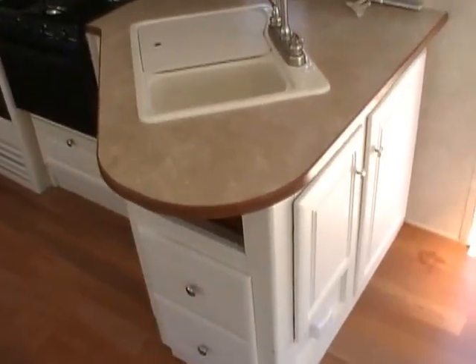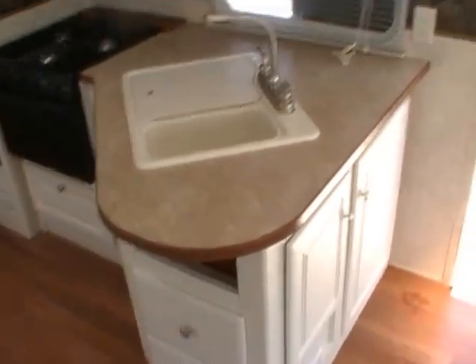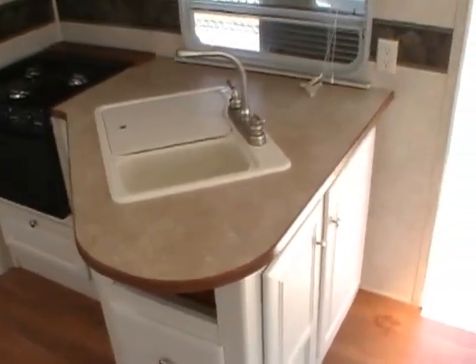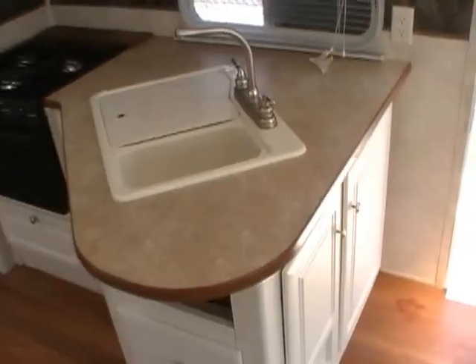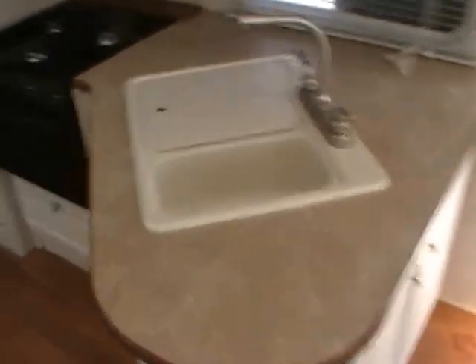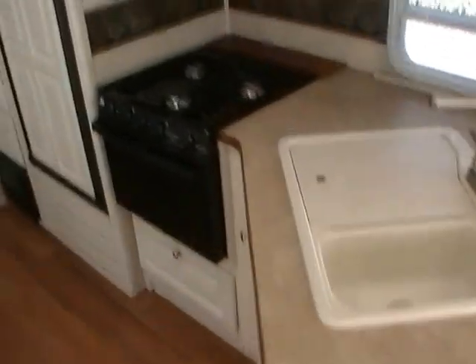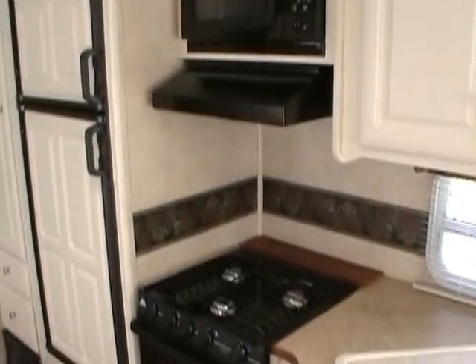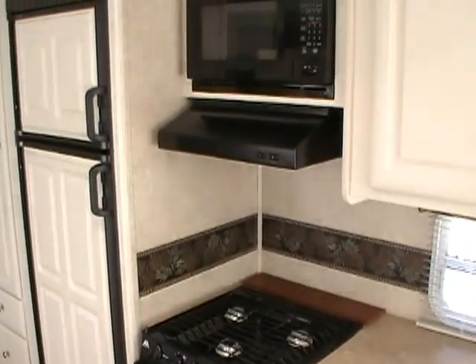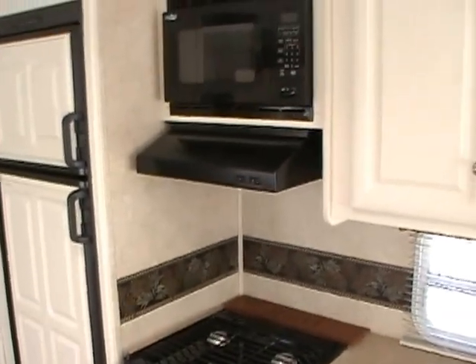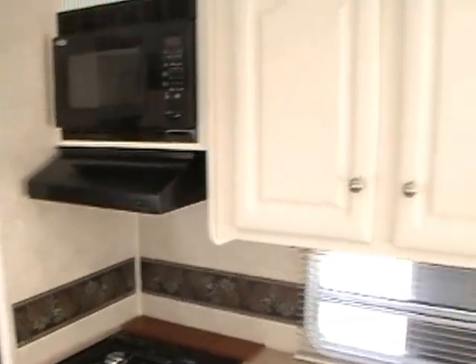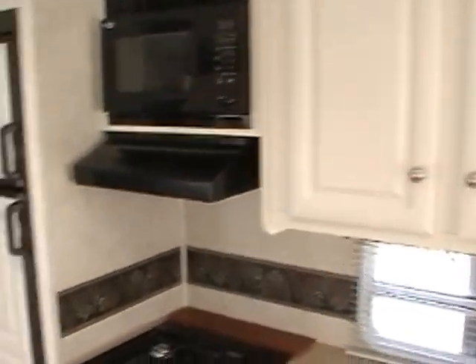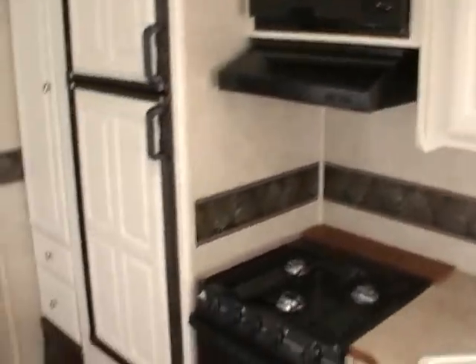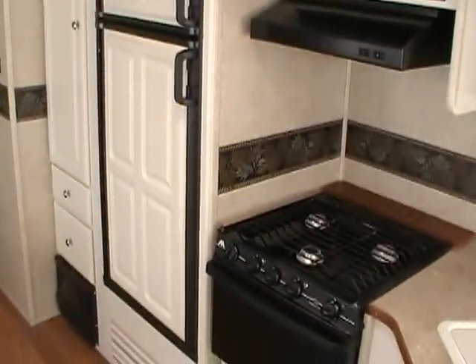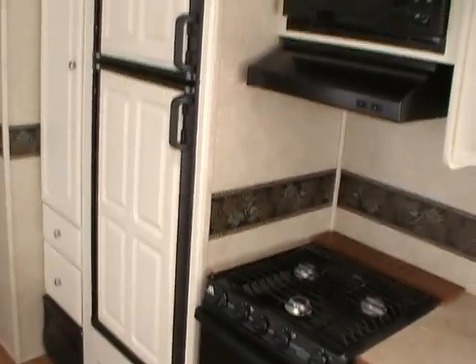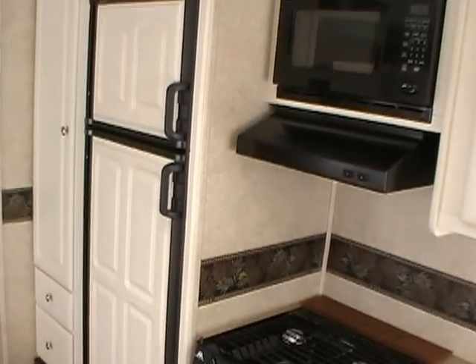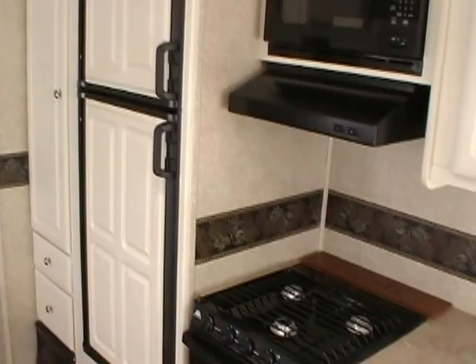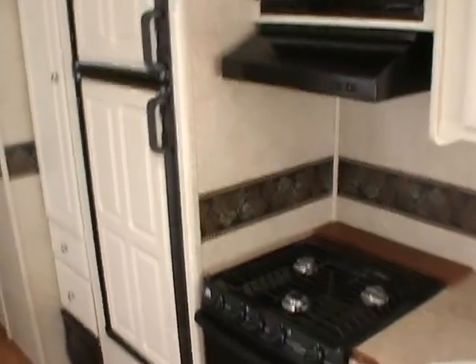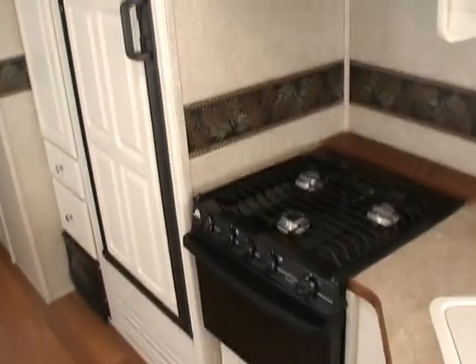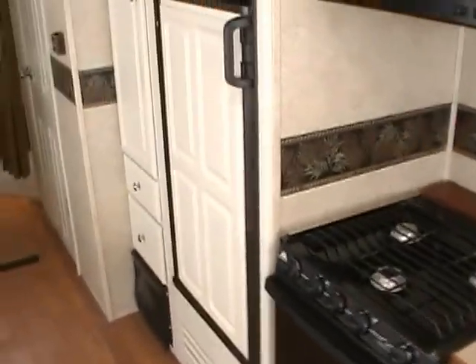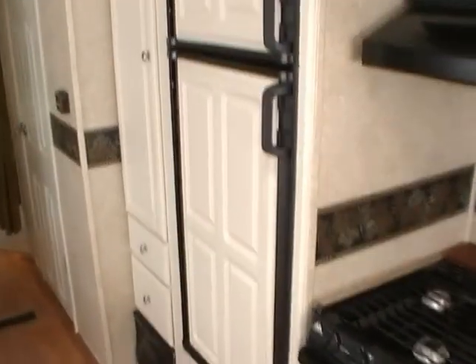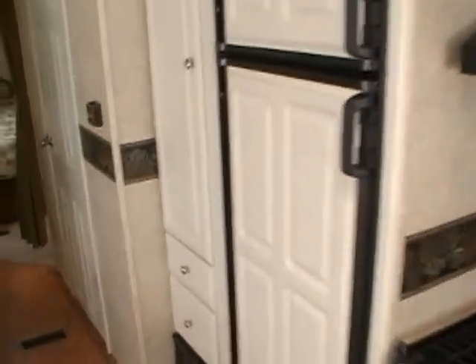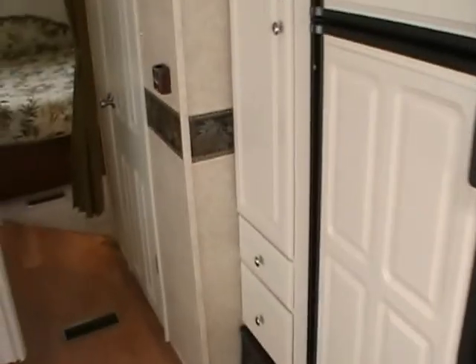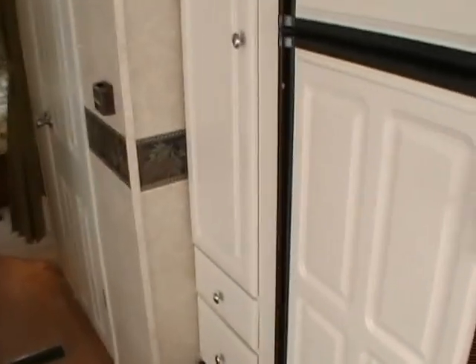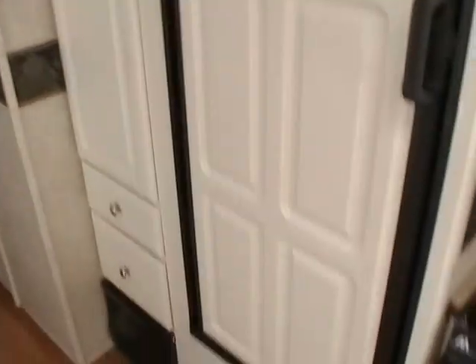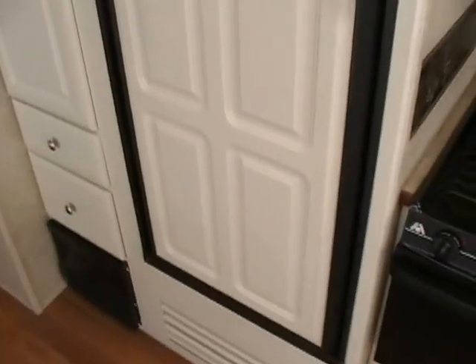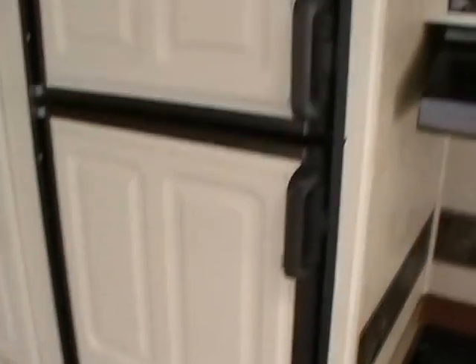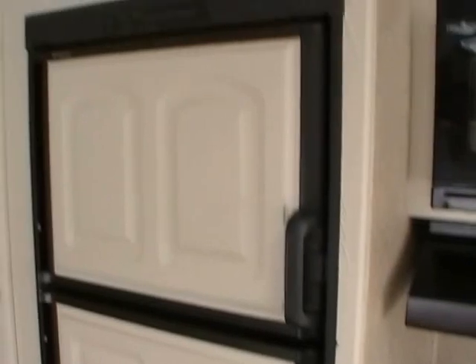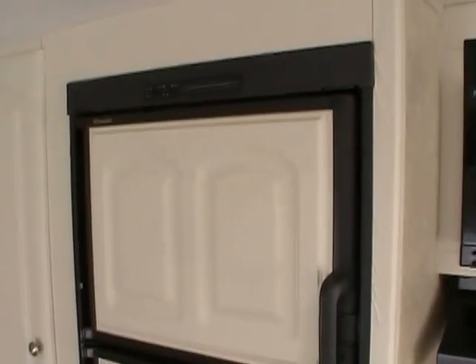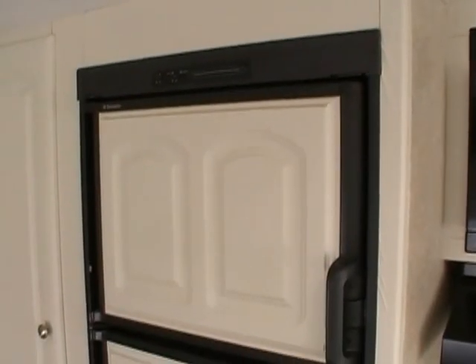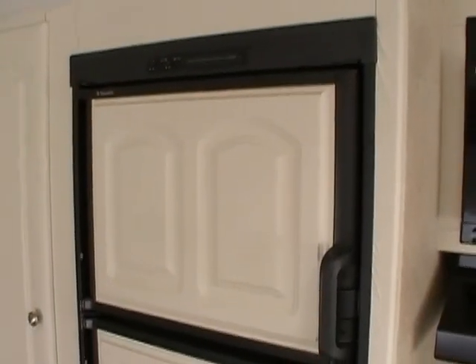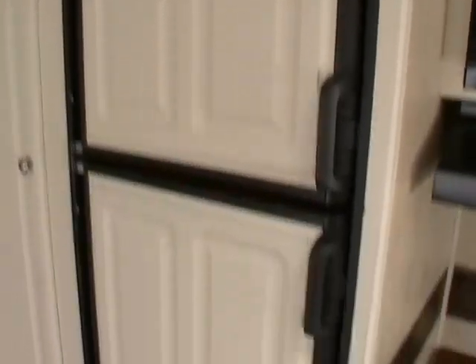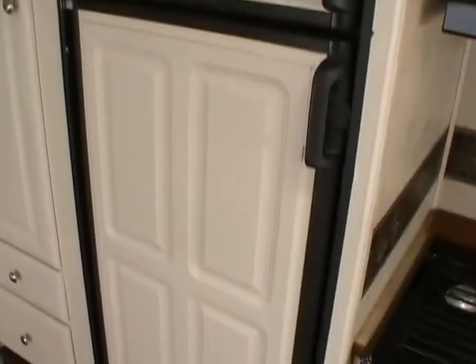There's a full side kitchen with double sink, range and oven, microwave and hood, and a two-way RV refrigerator freezer. It's got surround sound and even a skylight in the living room. This unit is equipped with ducted roof air, ducted DSI furnace, and a DSI water heater.